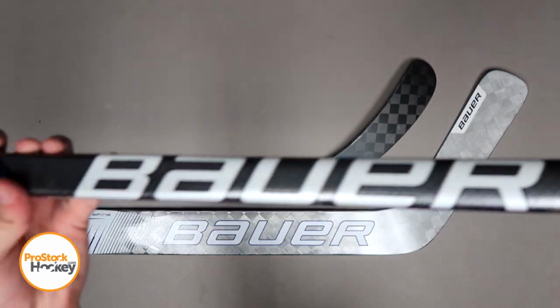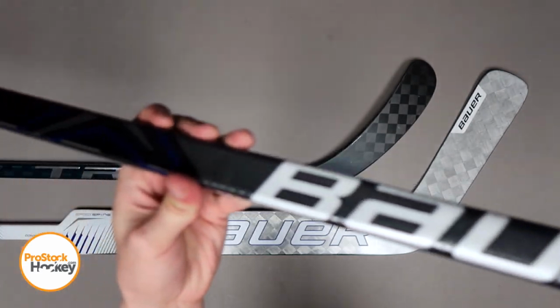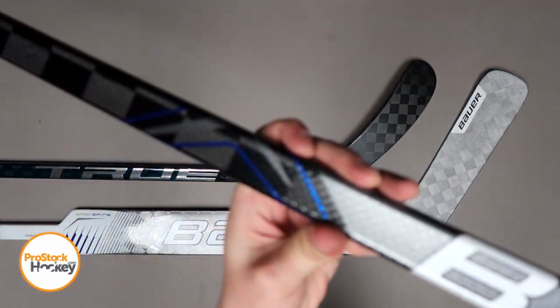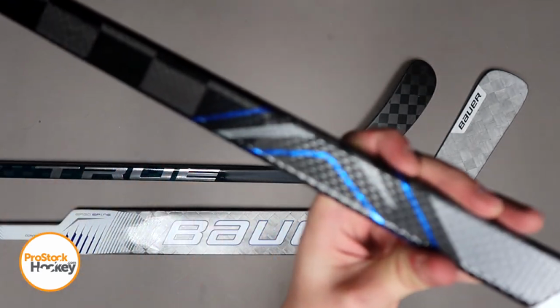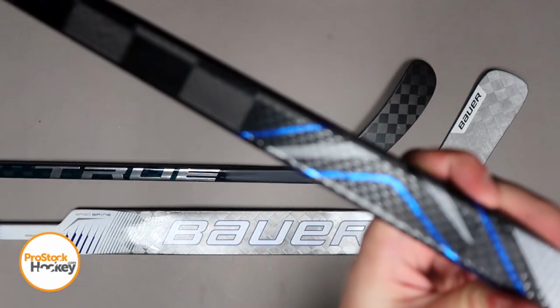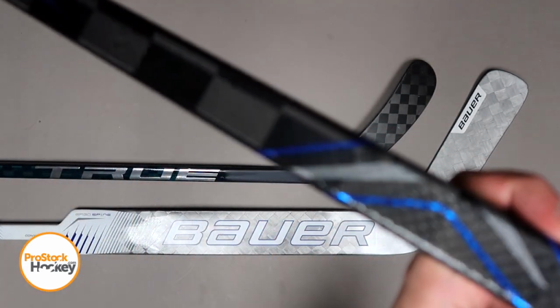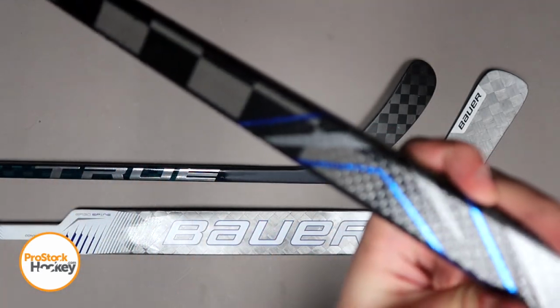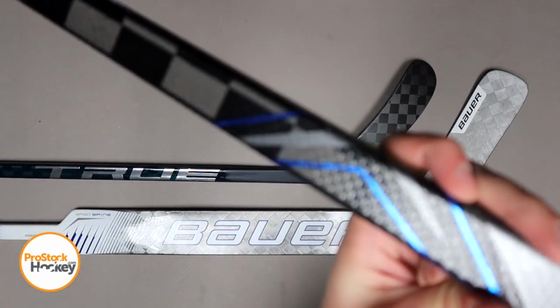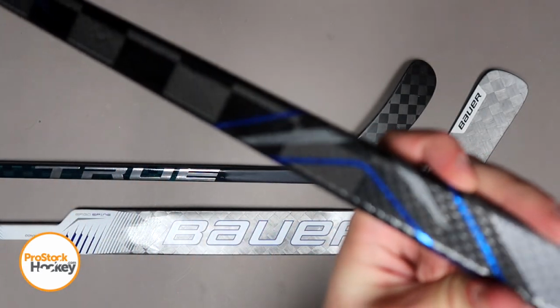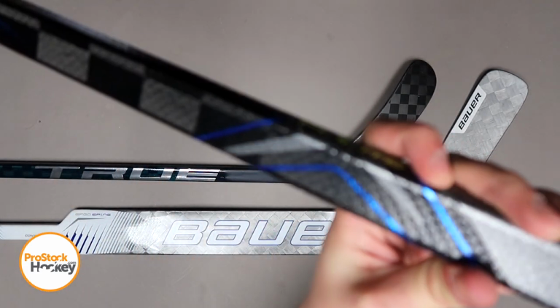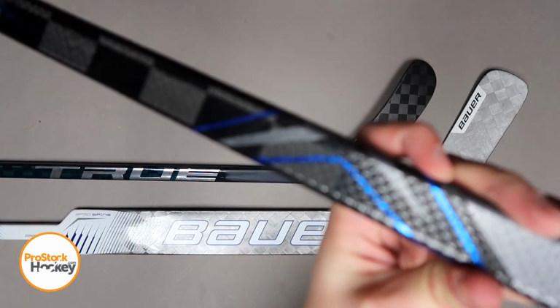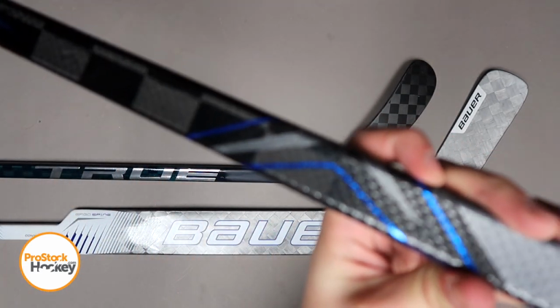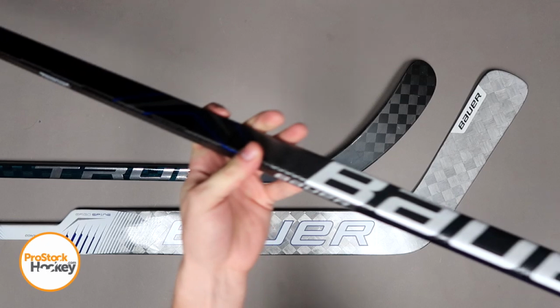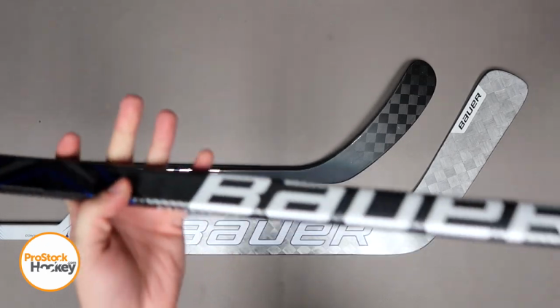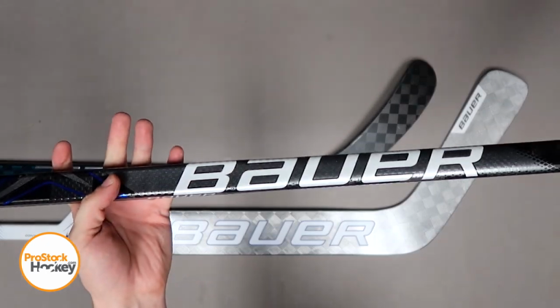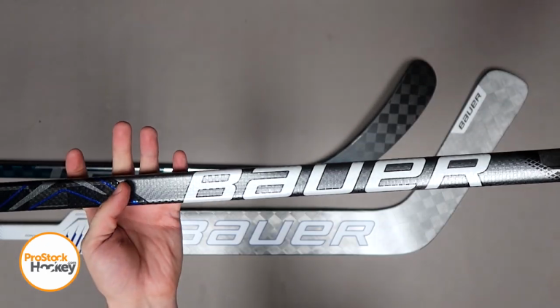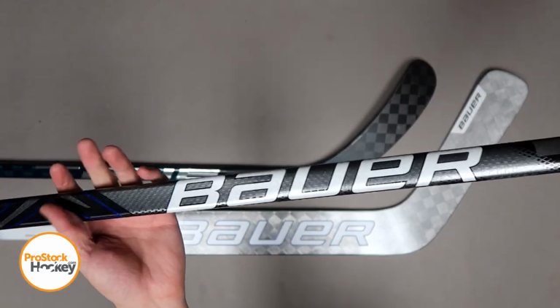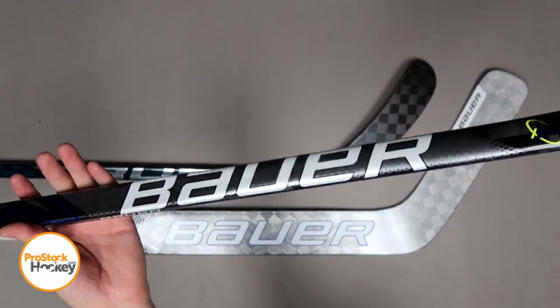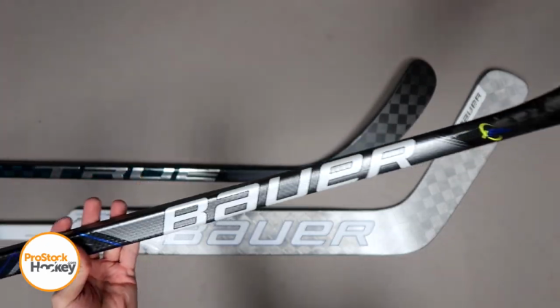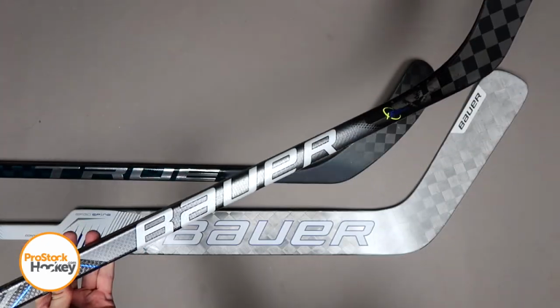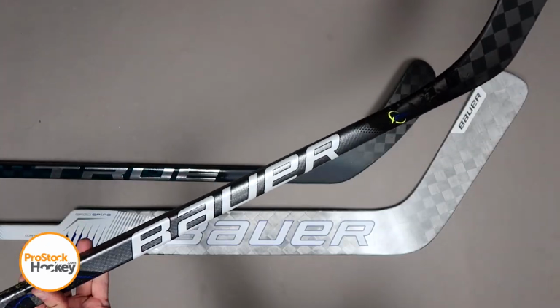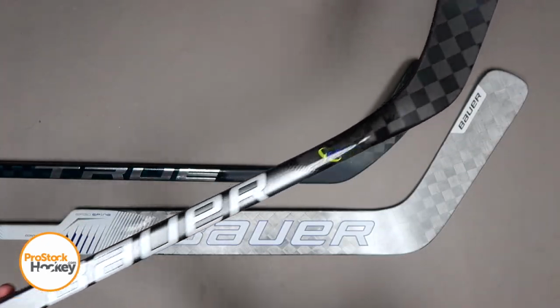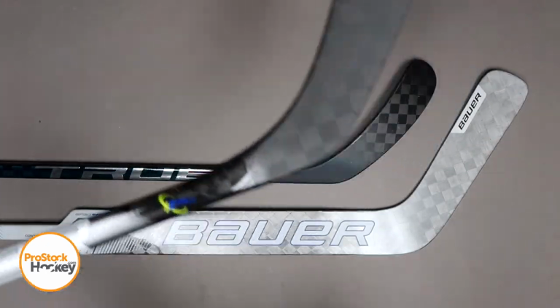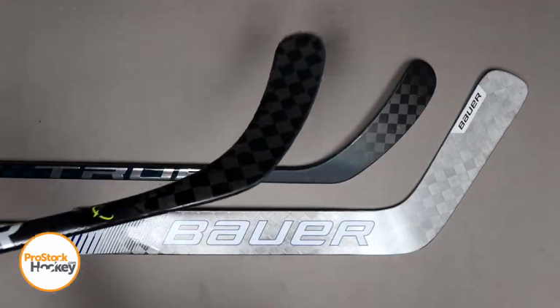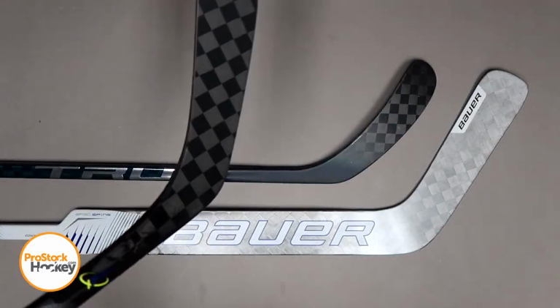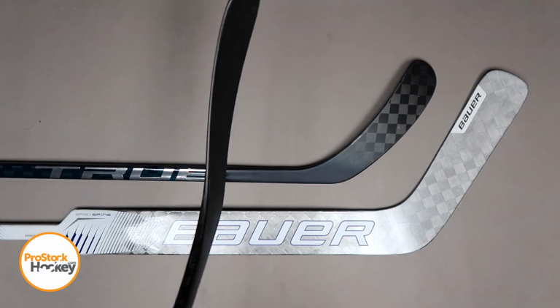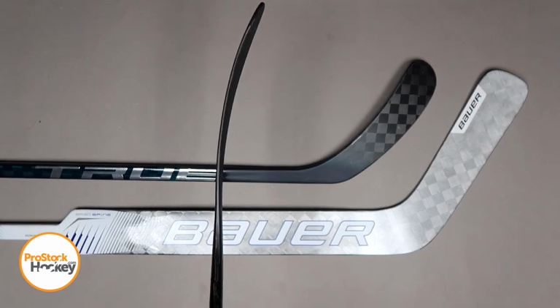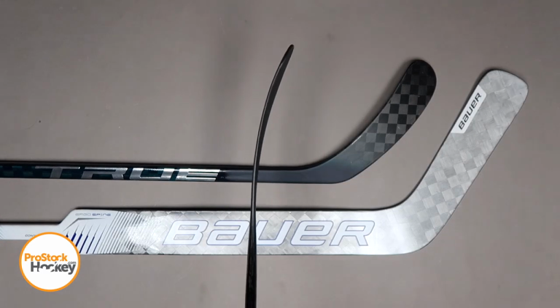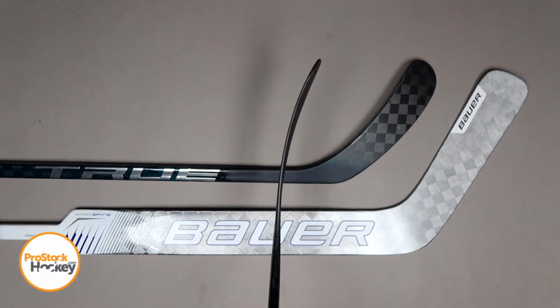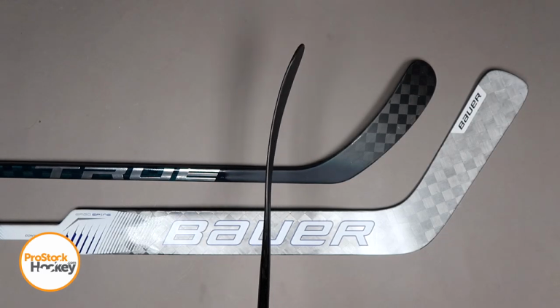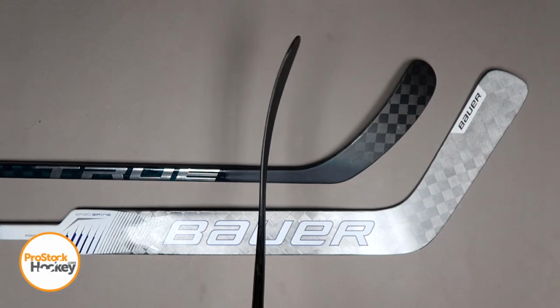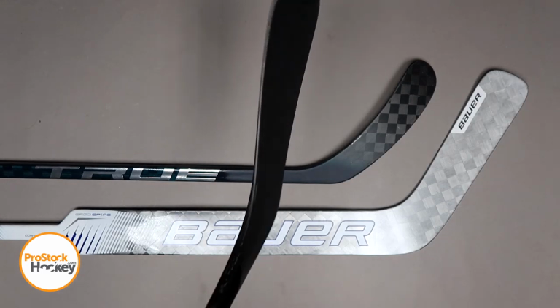If we take an even closer look at this stick, you can see that there's a raised checkerboard-like texture that's commonly found on Claude Giroux and Patrick Kane pro stocks as well, so he's in pretty good company there. From the top down view, we have a P92 blade.